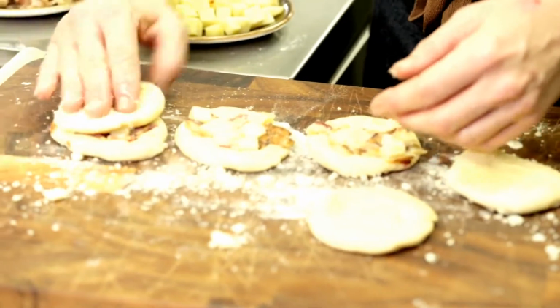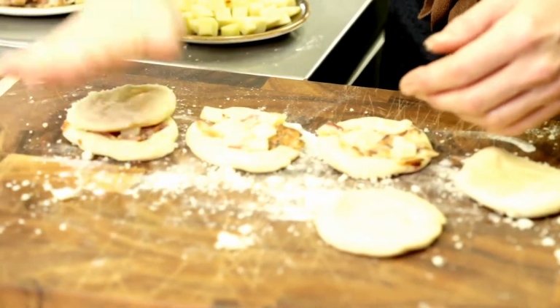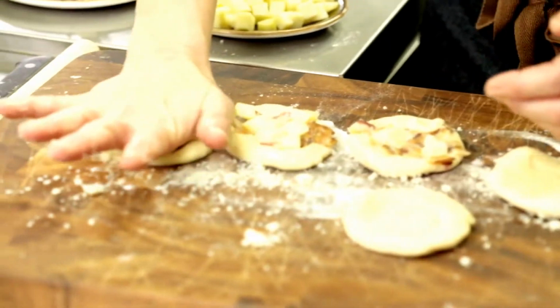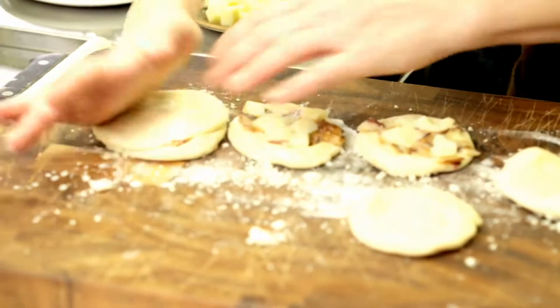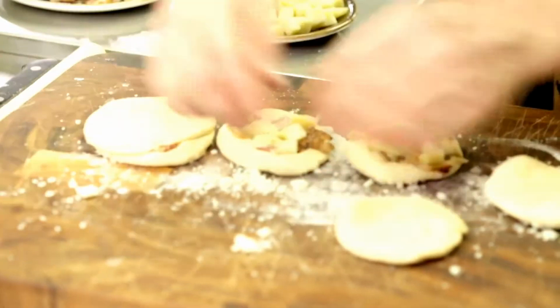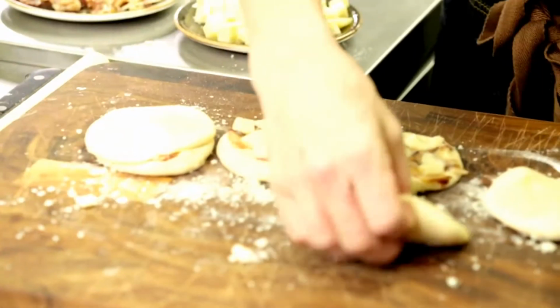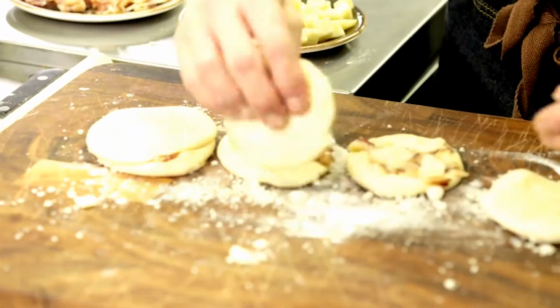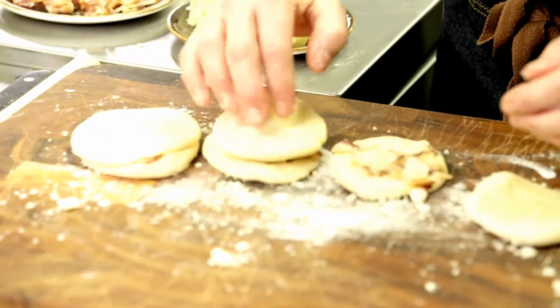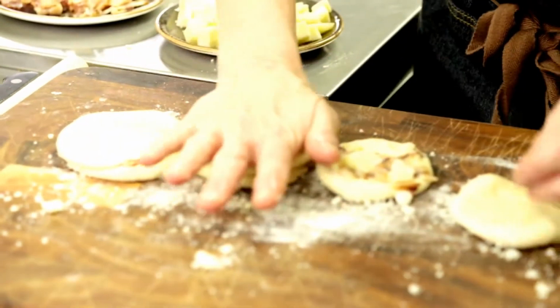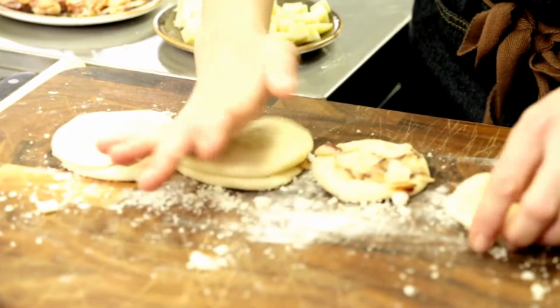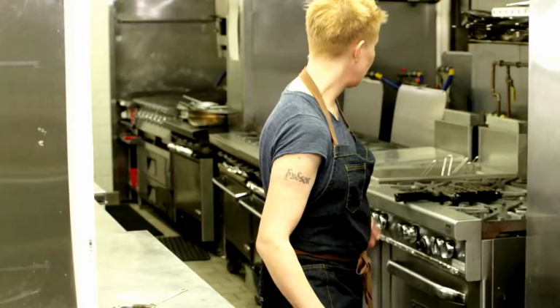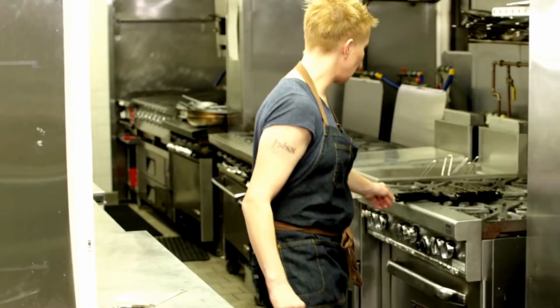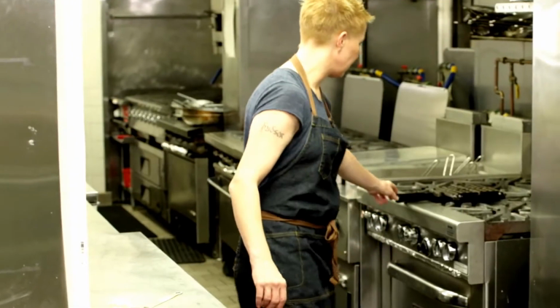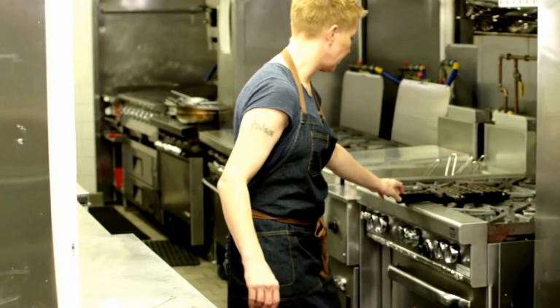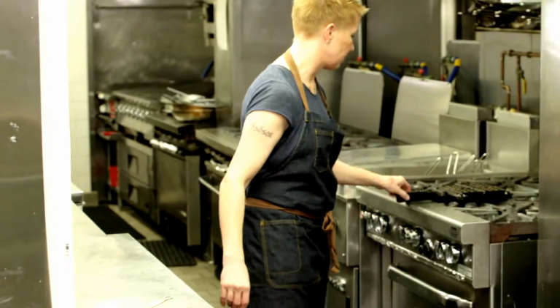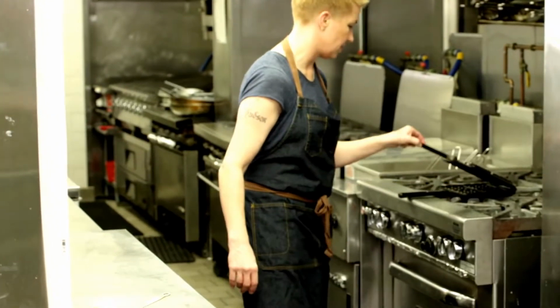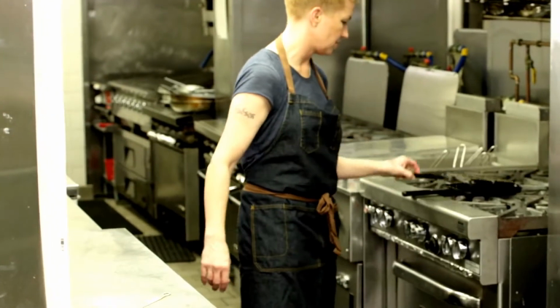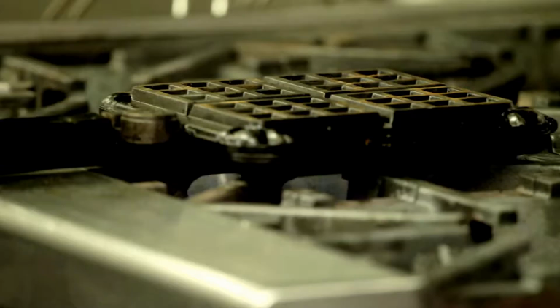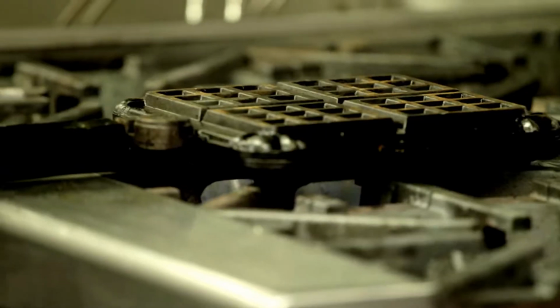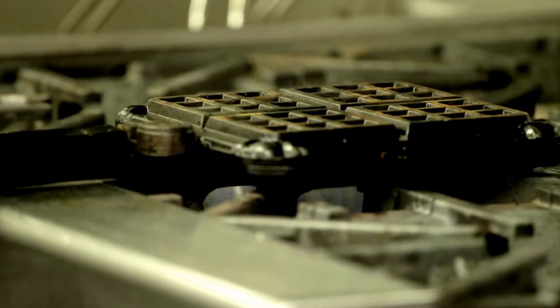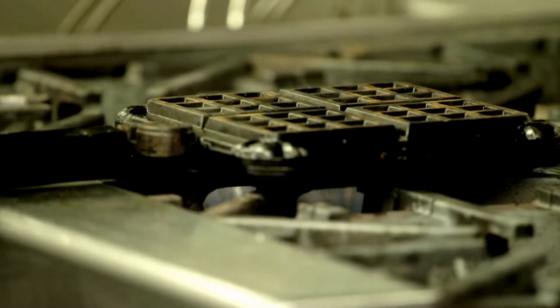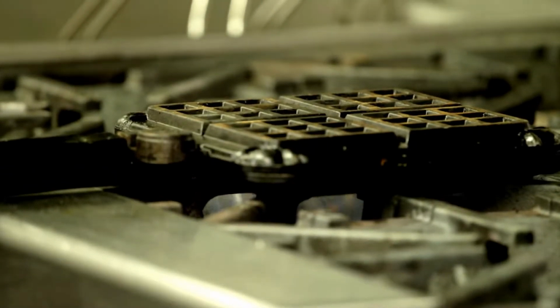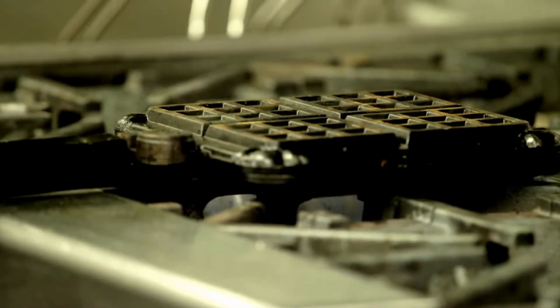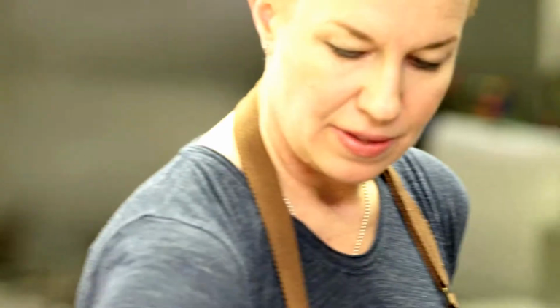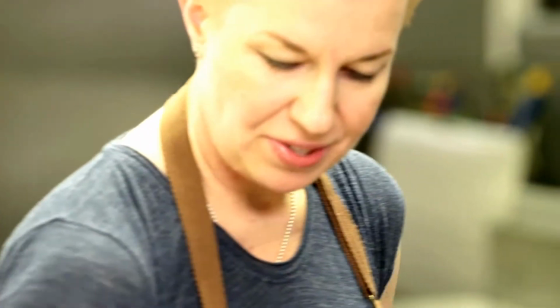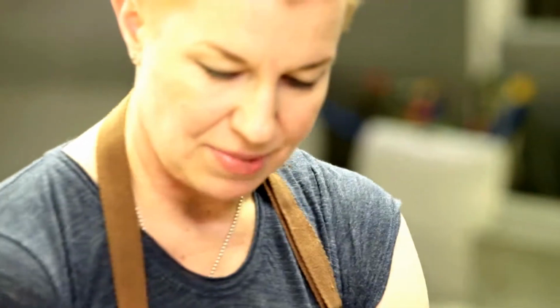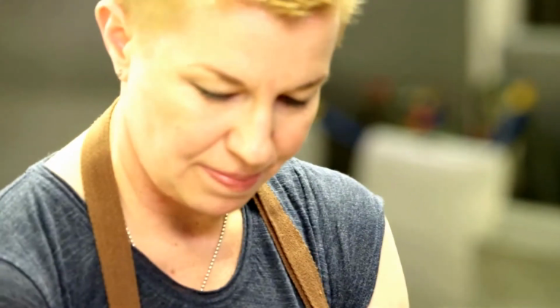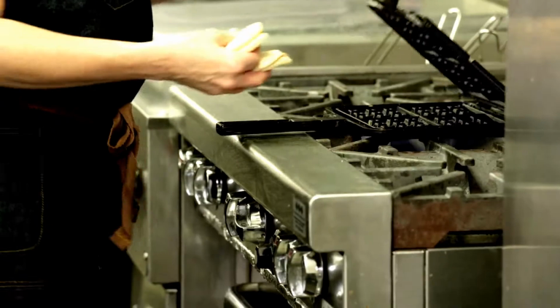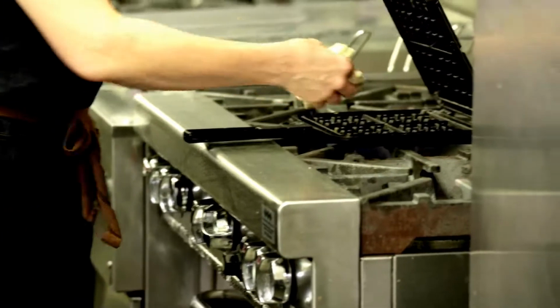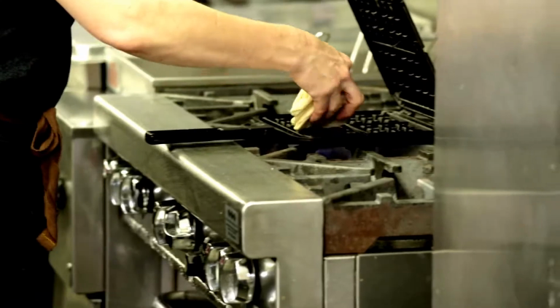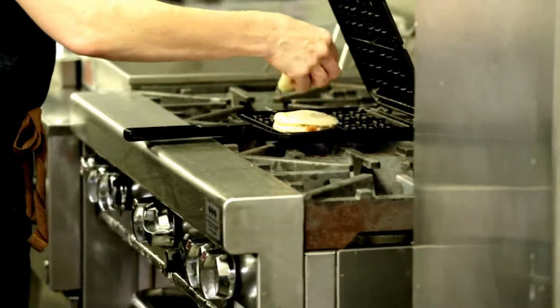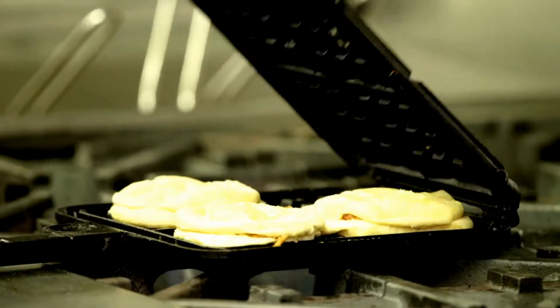So then you just press the sandwich together. I'm going to heat up a waffle iron — this is a stove top version, but you can use any kind of waffle iron. And then basically I'm just going to throw these into the waffle iron.